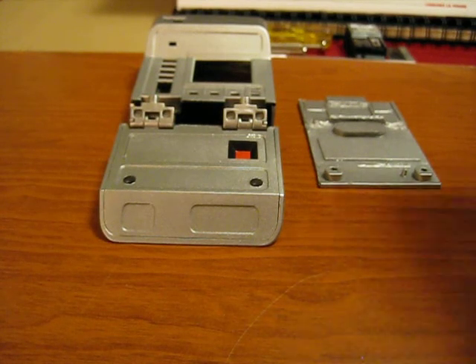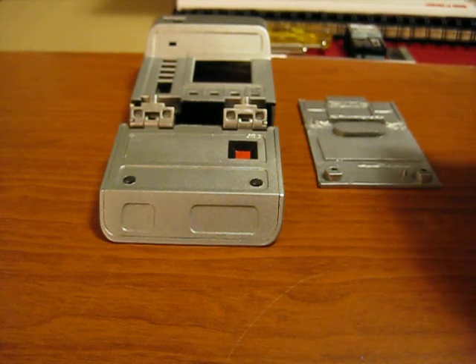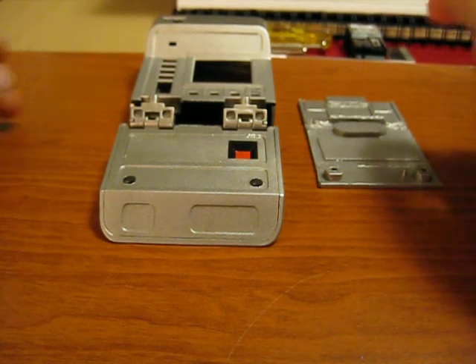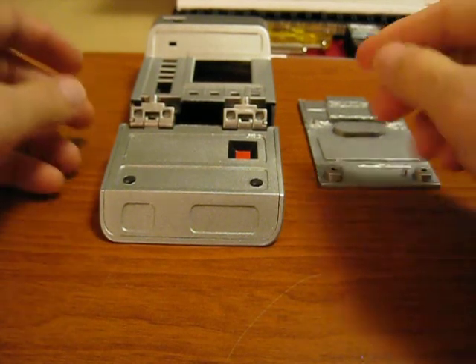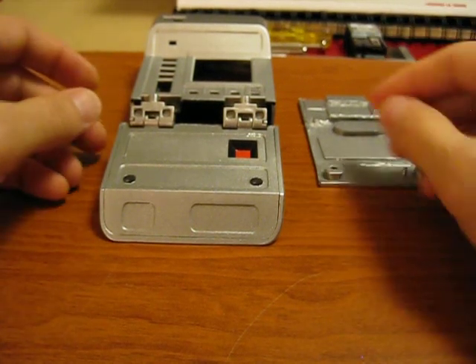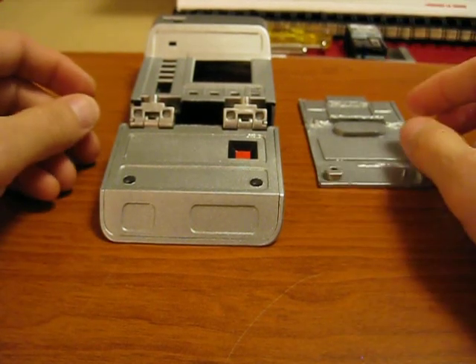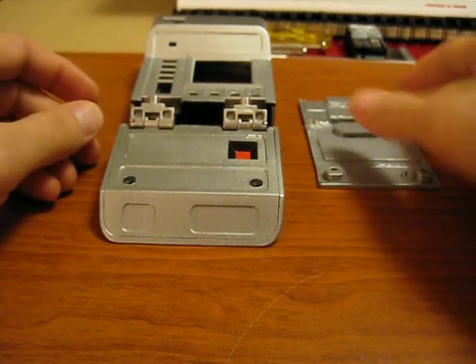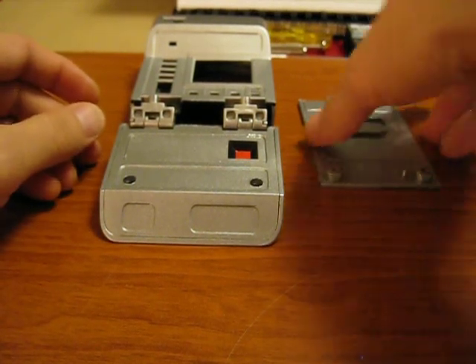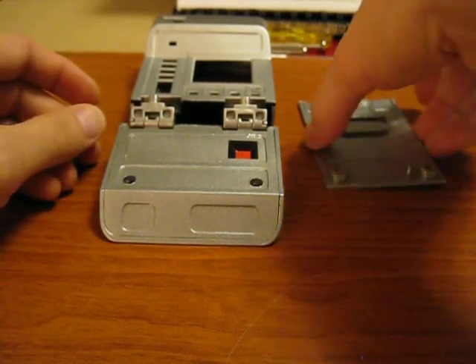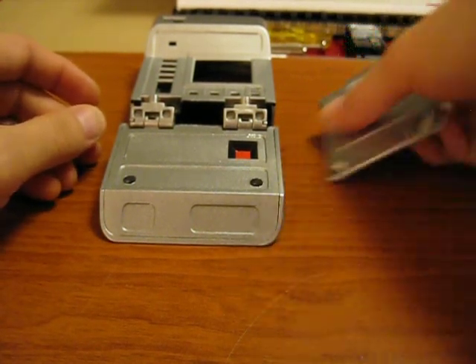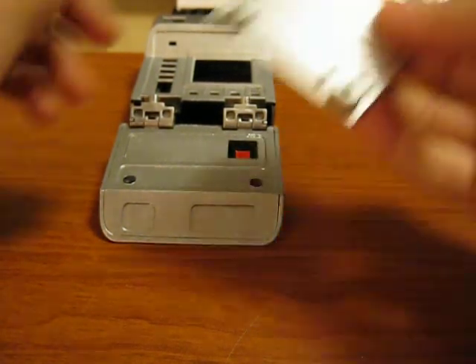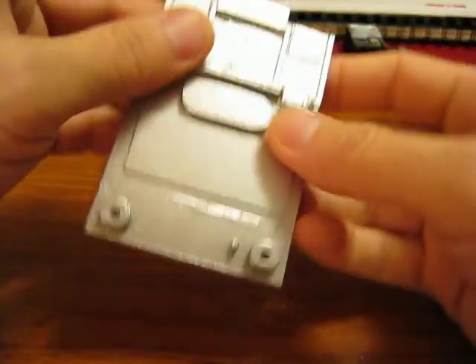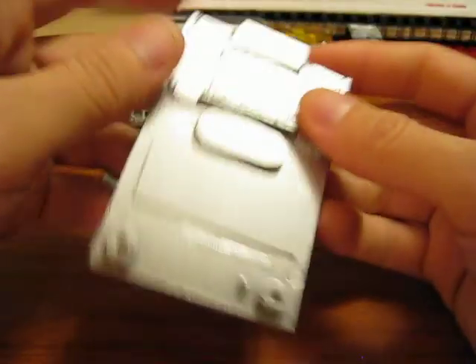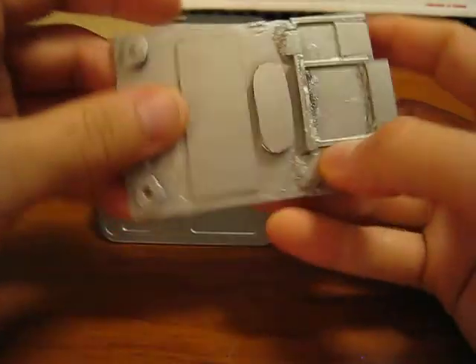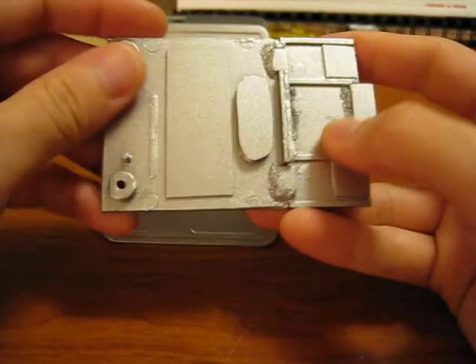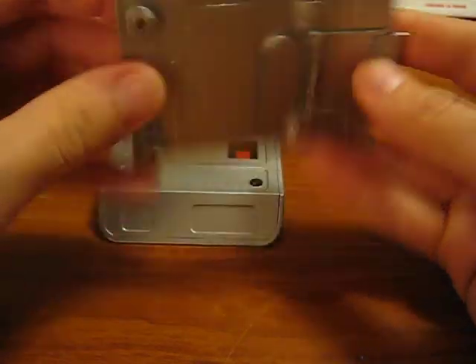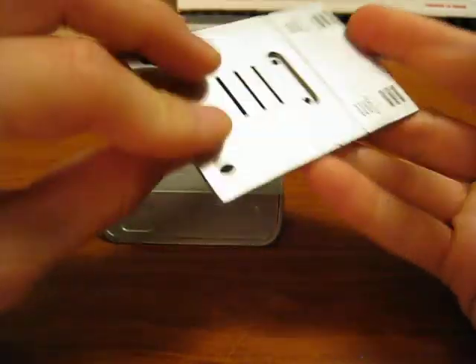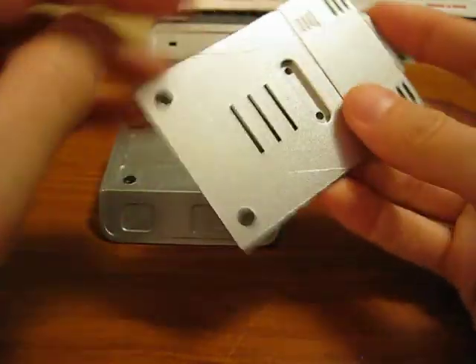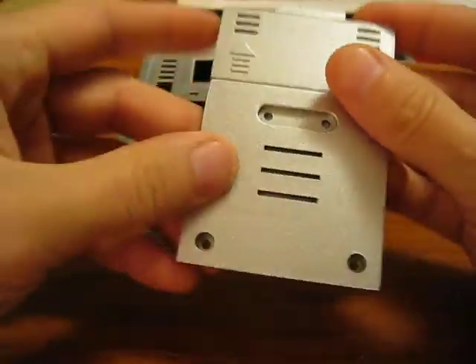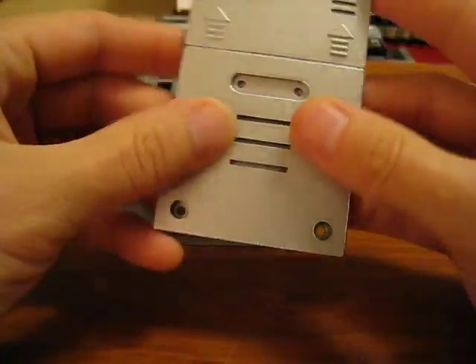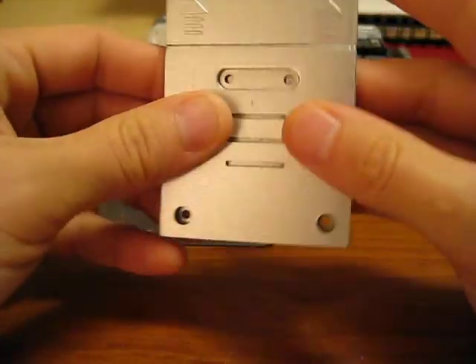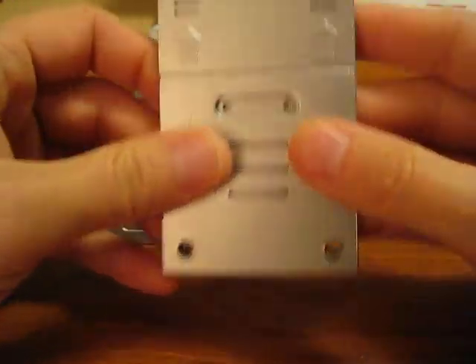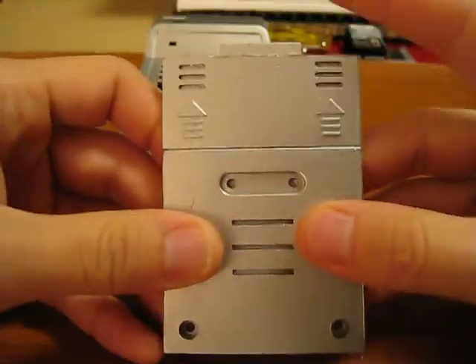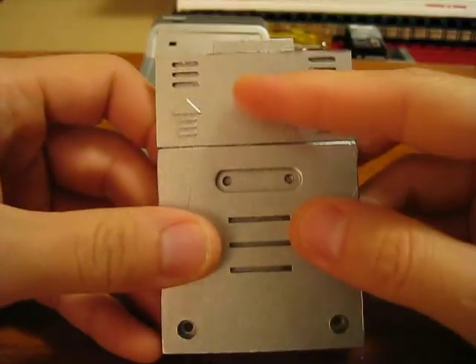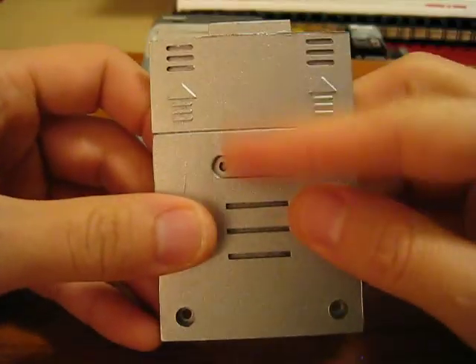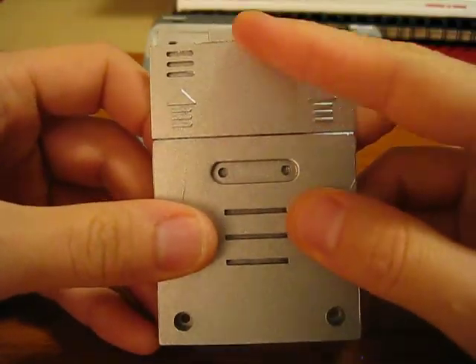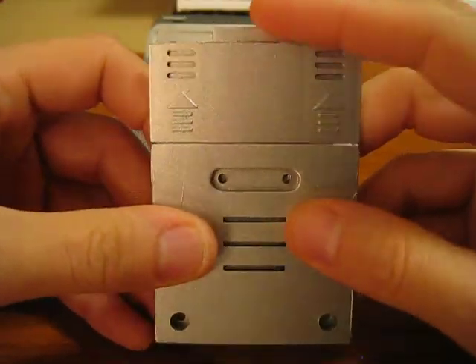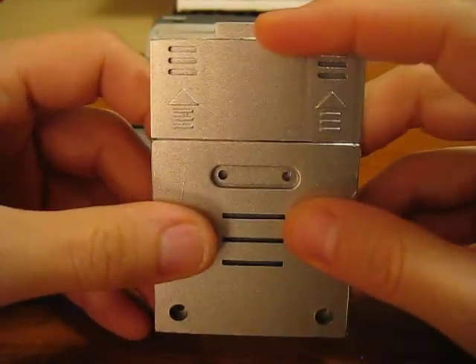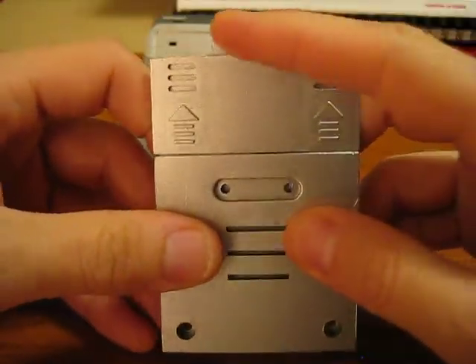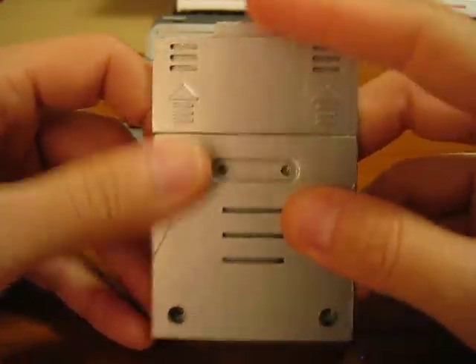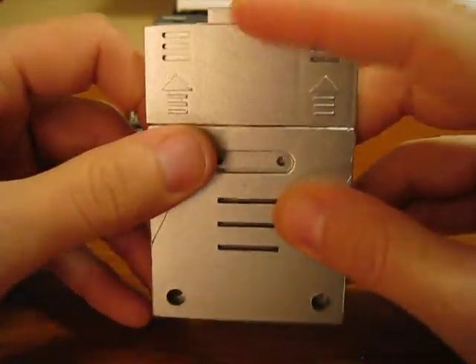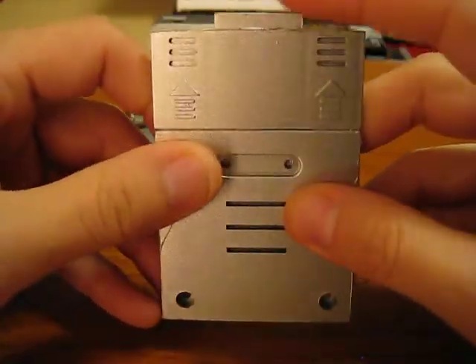All right, guys, here we go. The tricorder is now painted. Here's your back door. Here's your access panel.